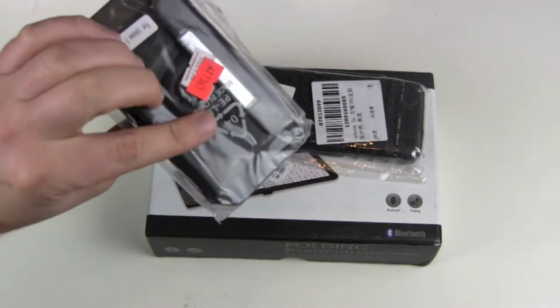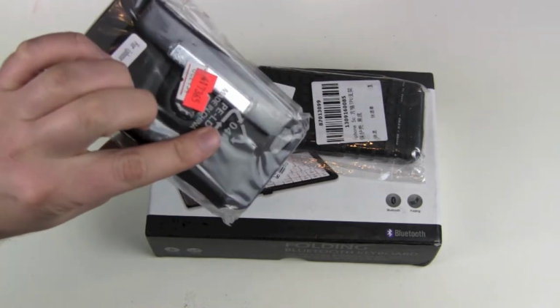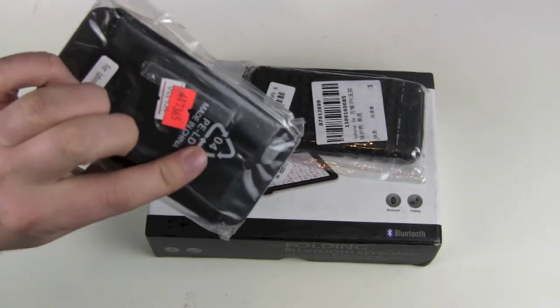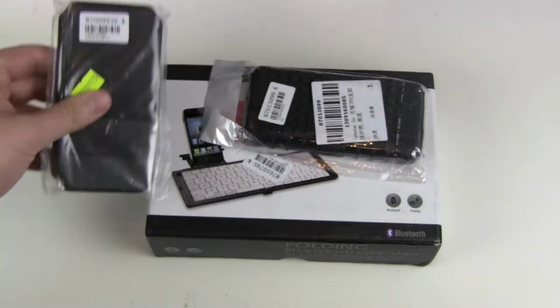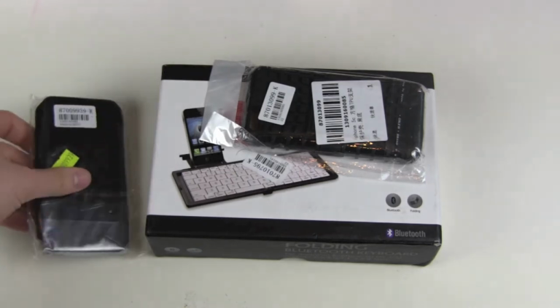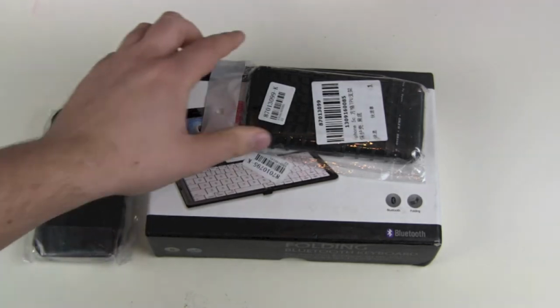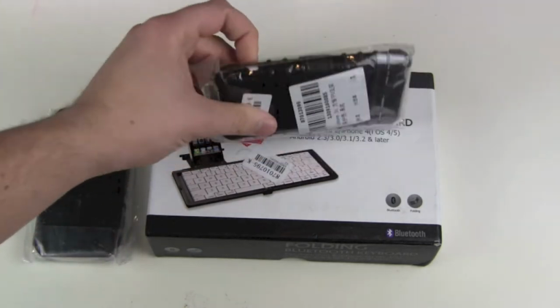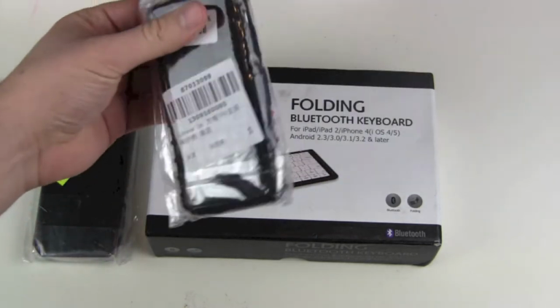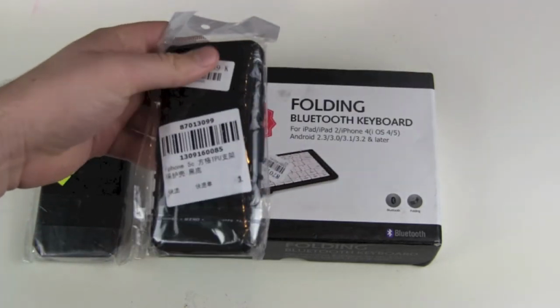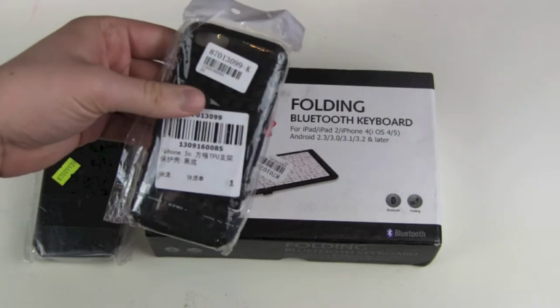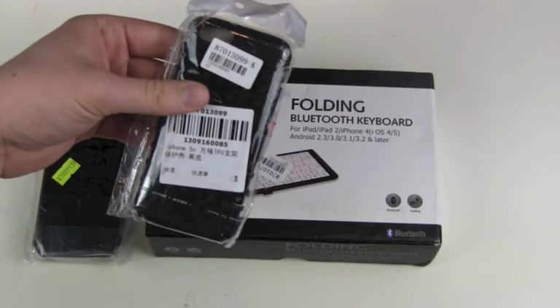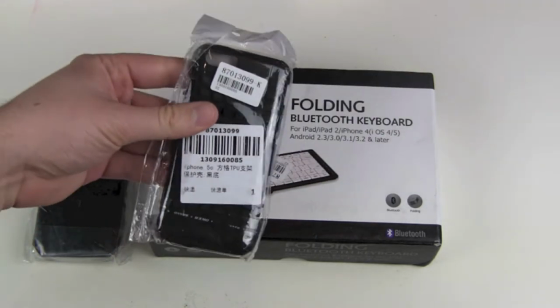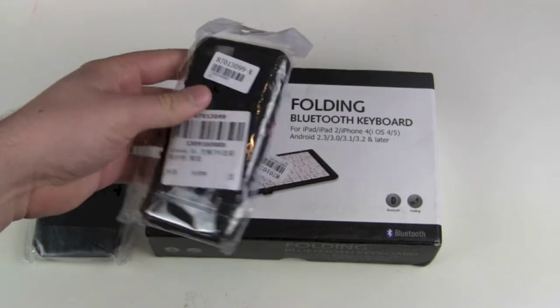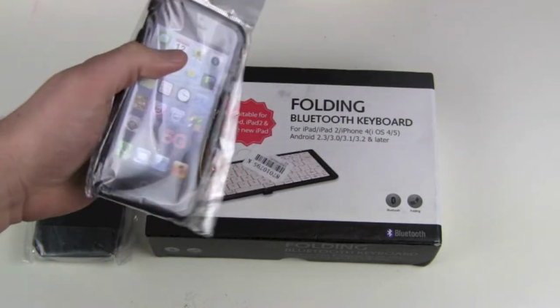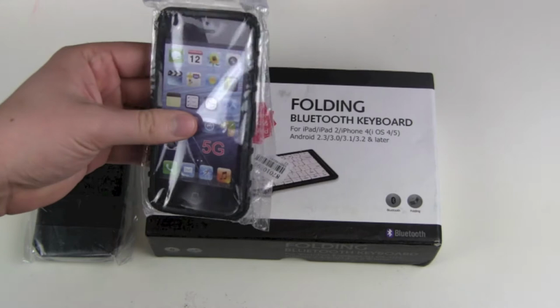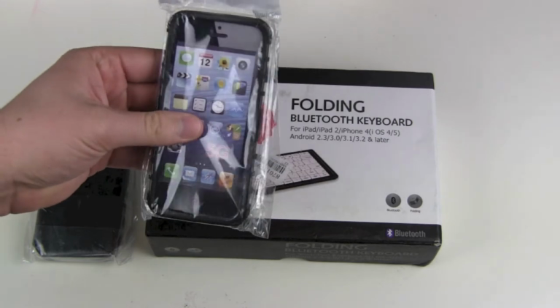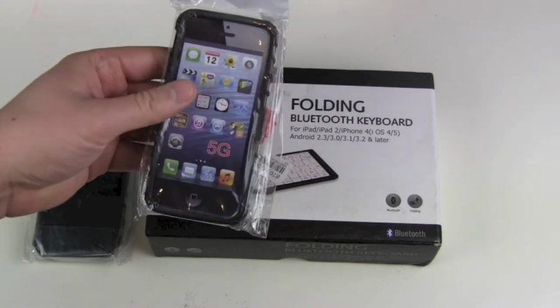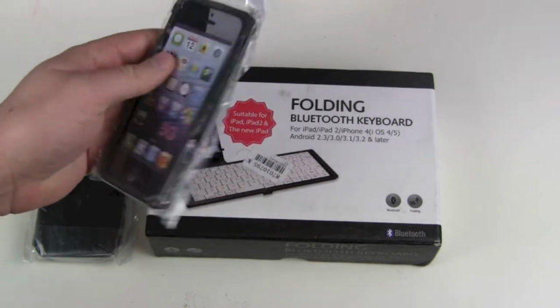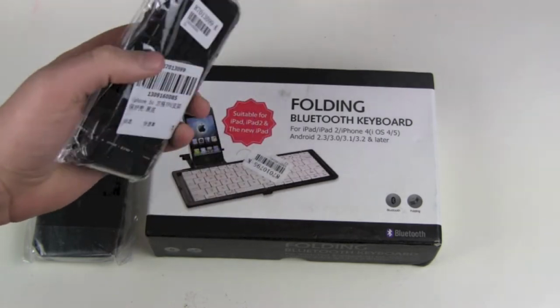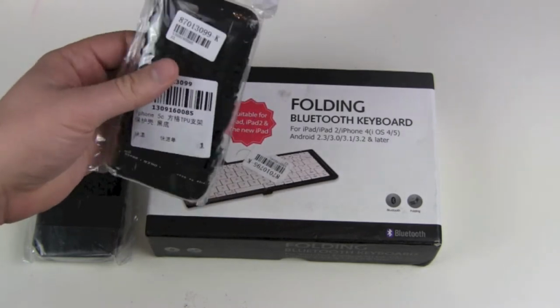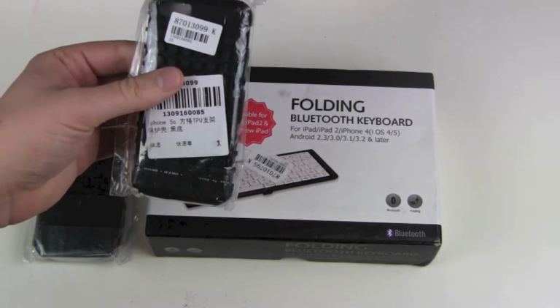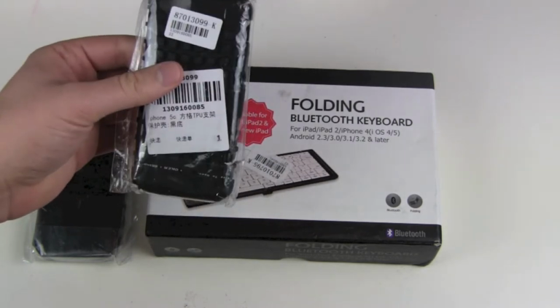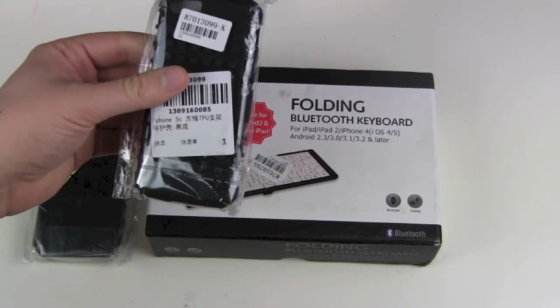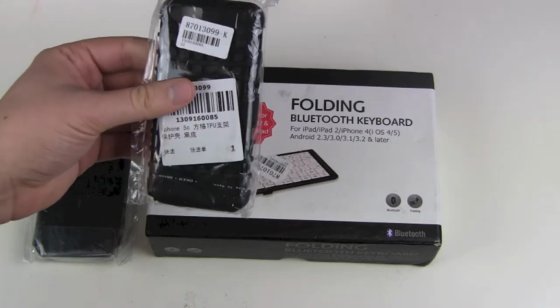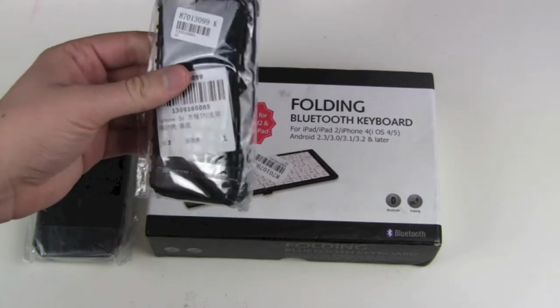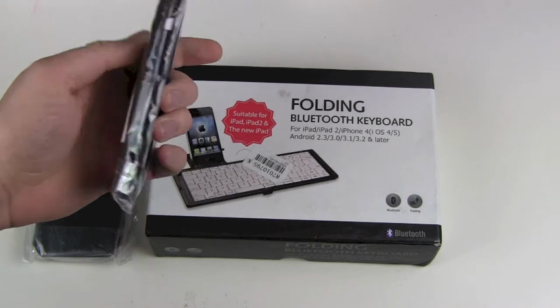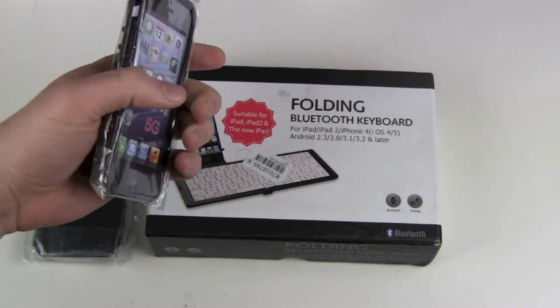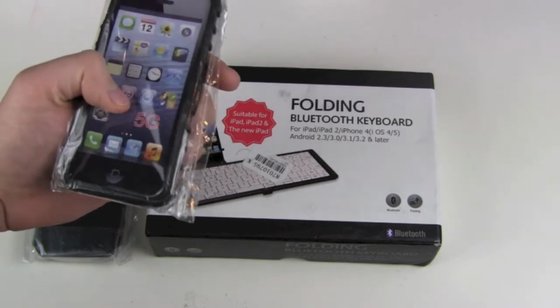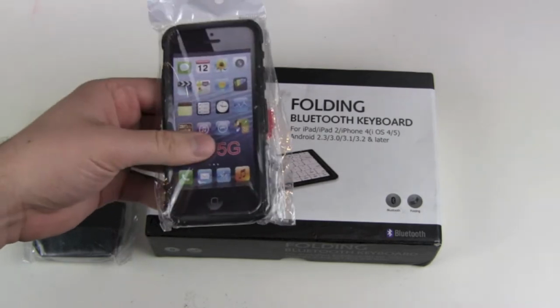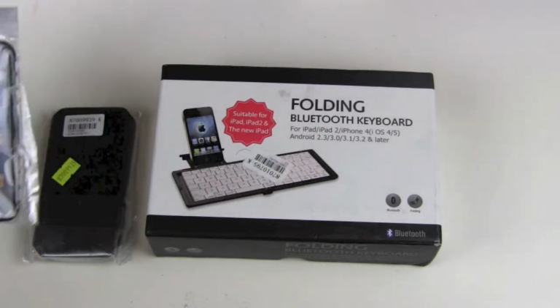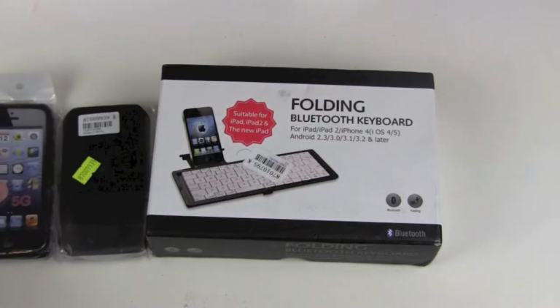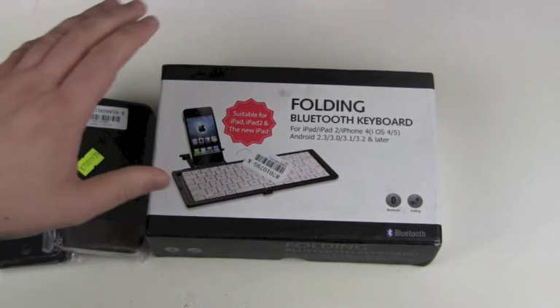I have definitely no clue. Another iPhone case, but this one is for the 5C. I don't have a 5C anymore, so I need to think about how to test it.